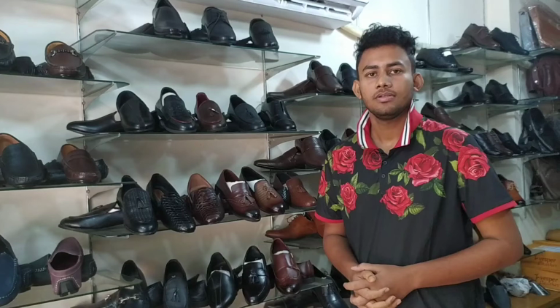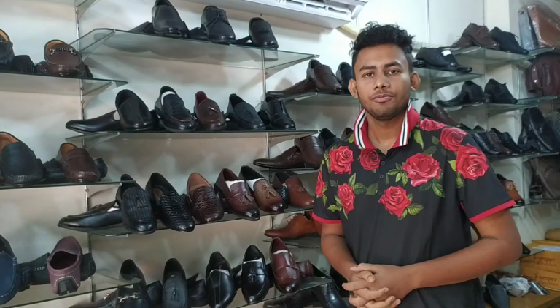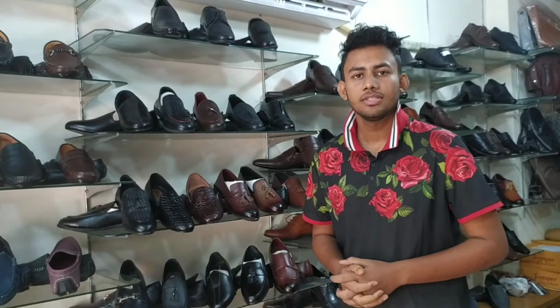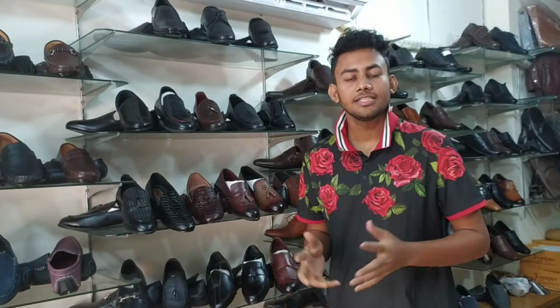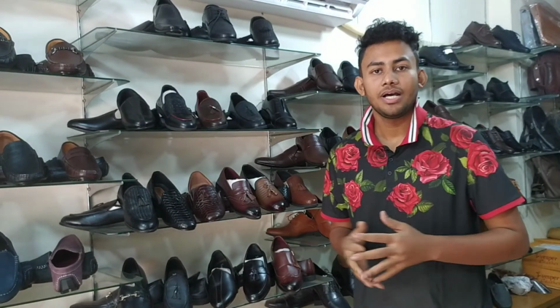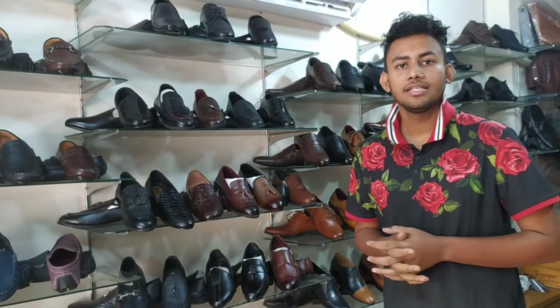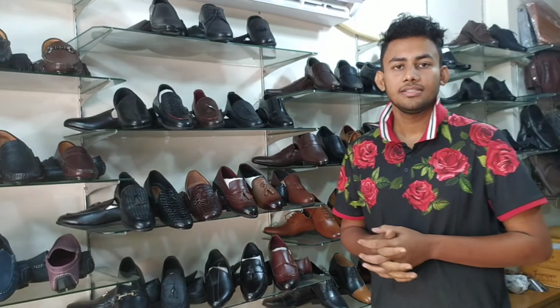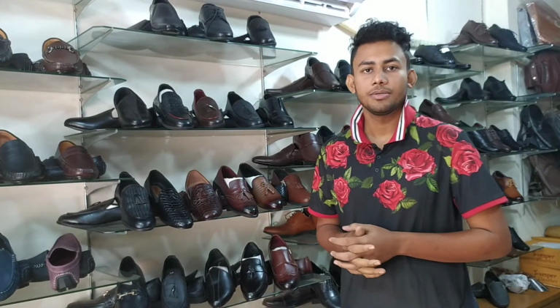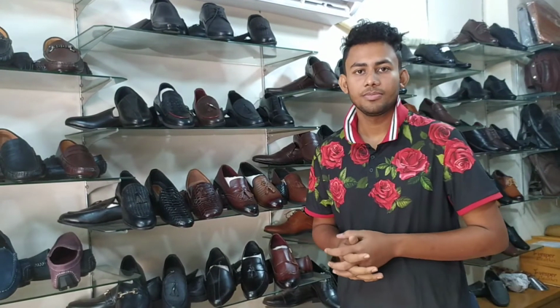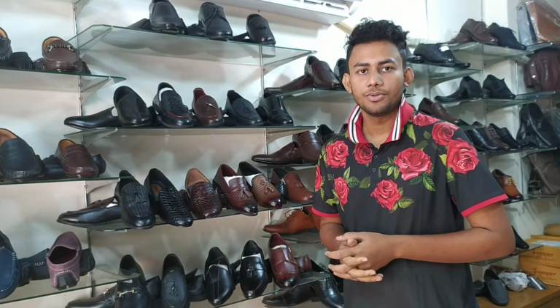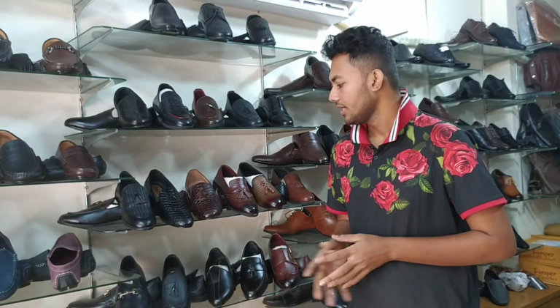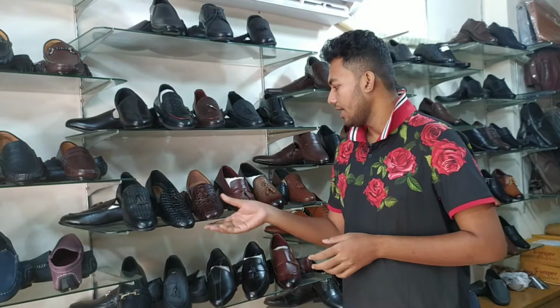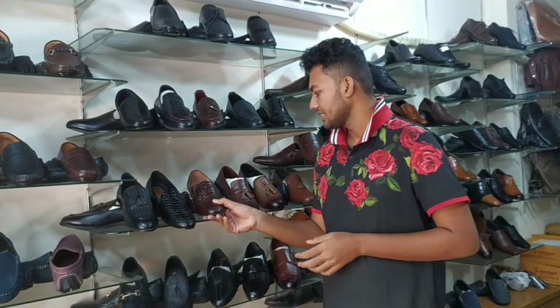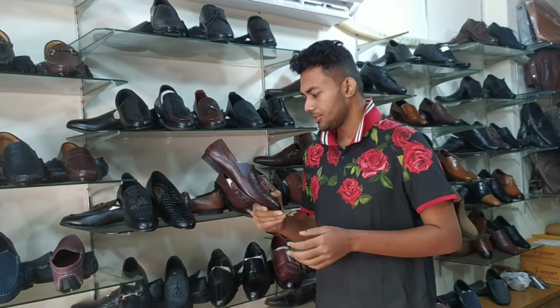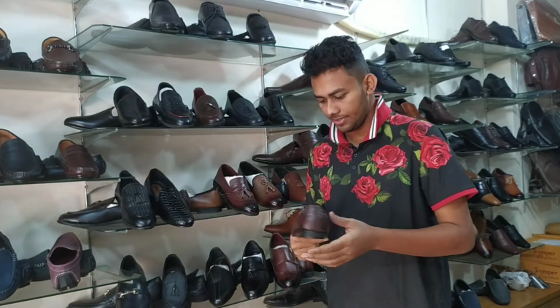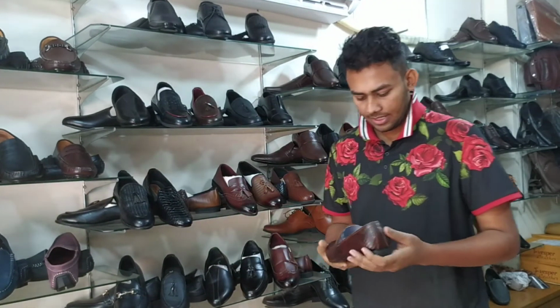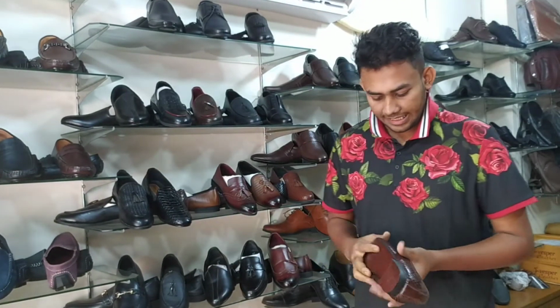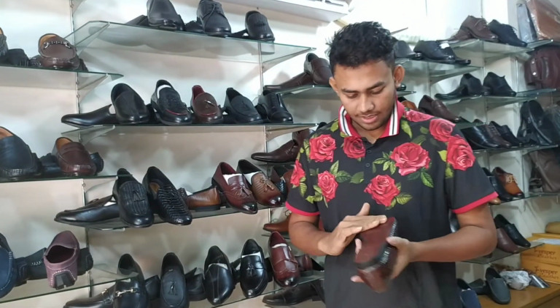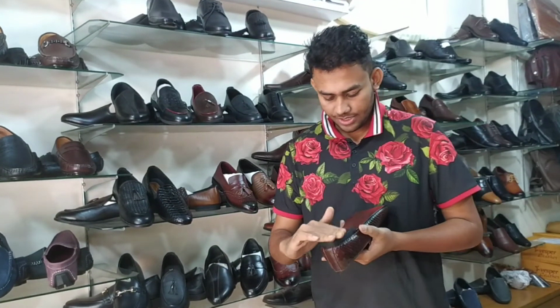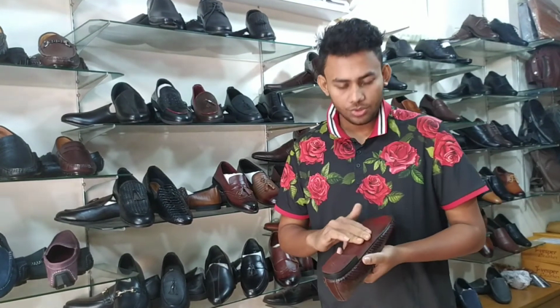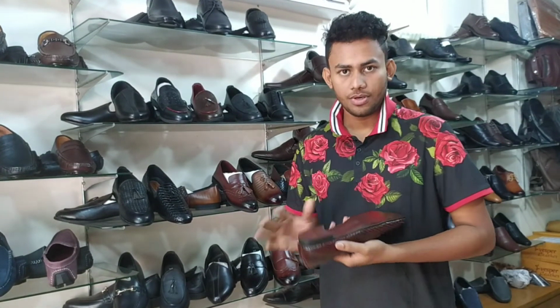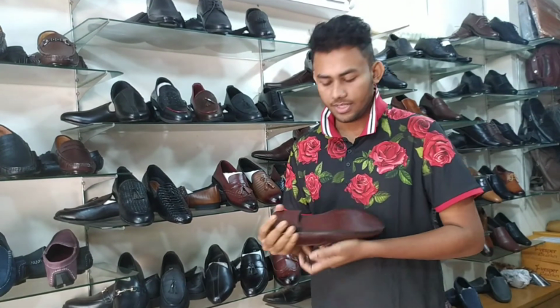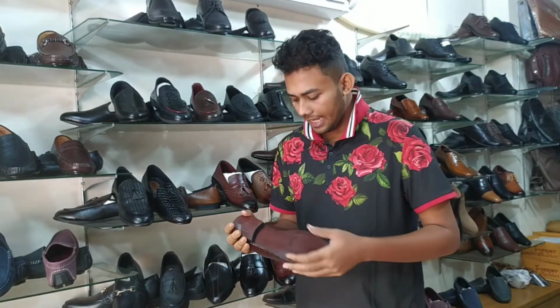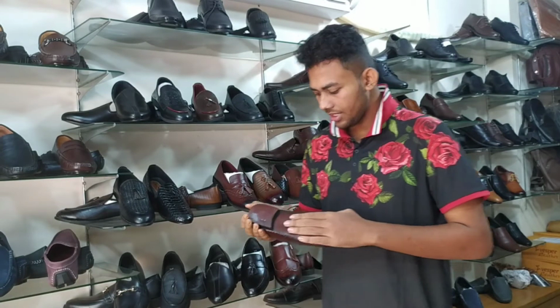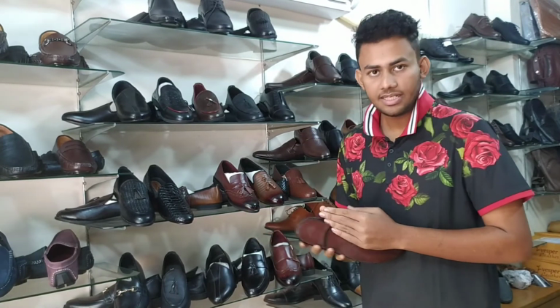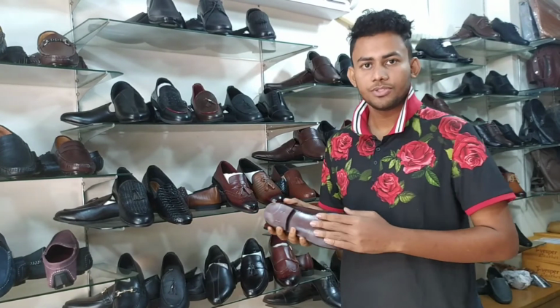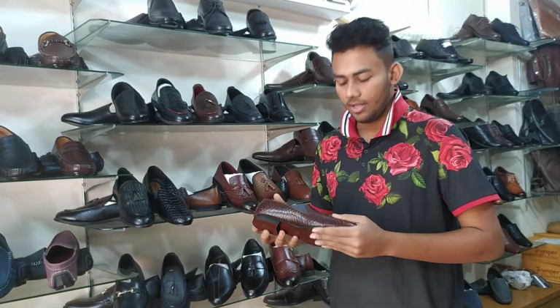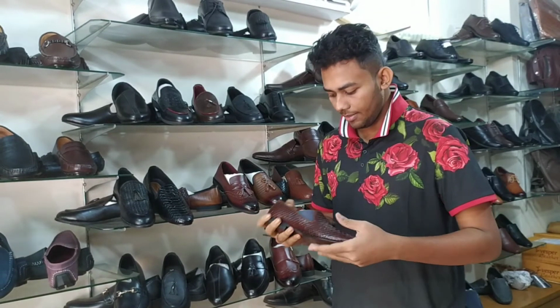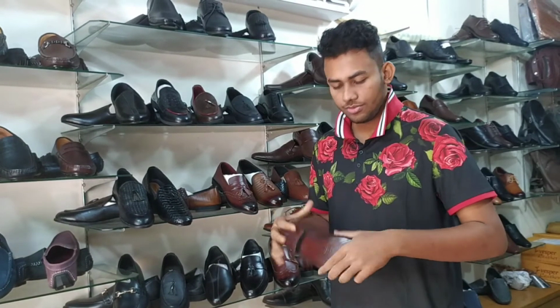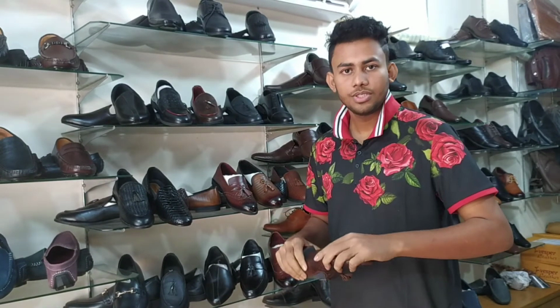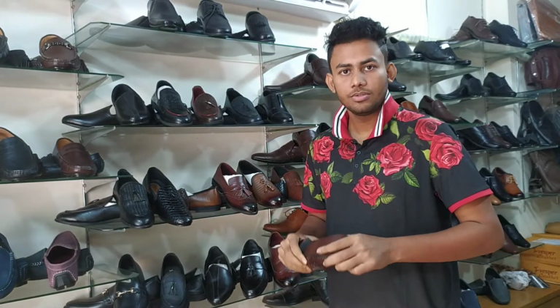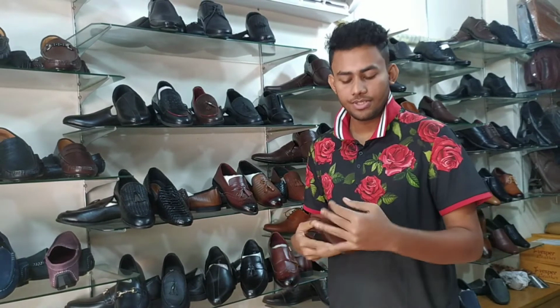Hello viewers, this is a Tassel Shoots design. This is a Solti — a synthetic rubber sole. It is very comfortable.